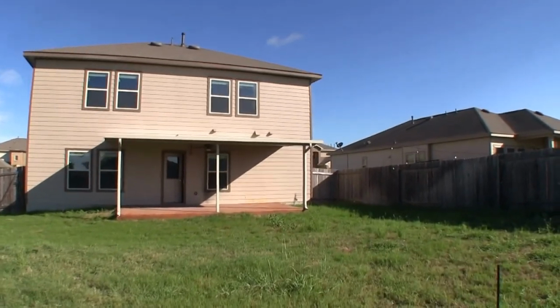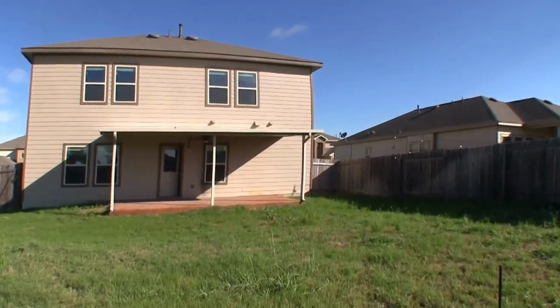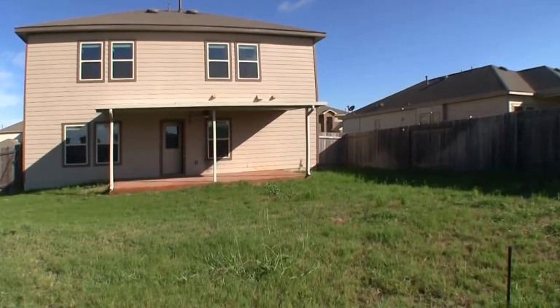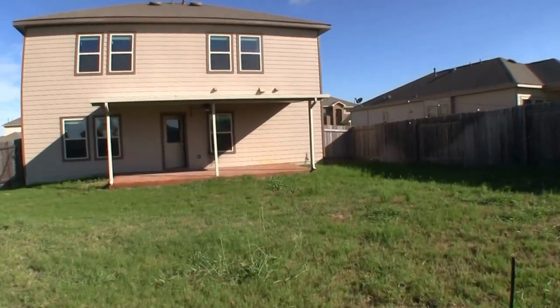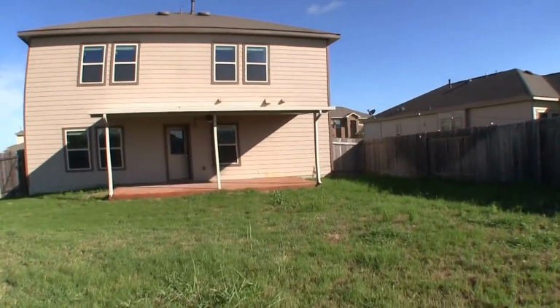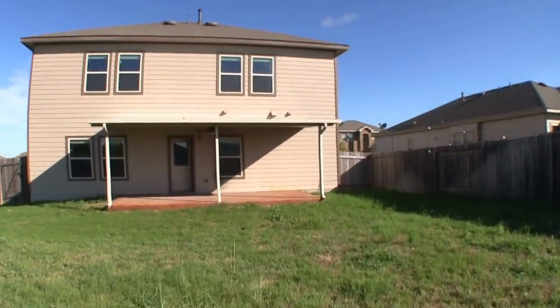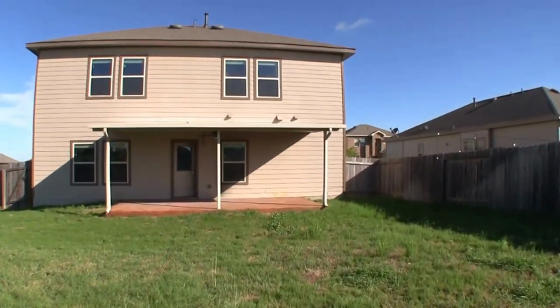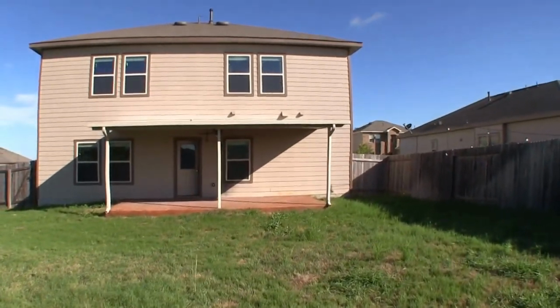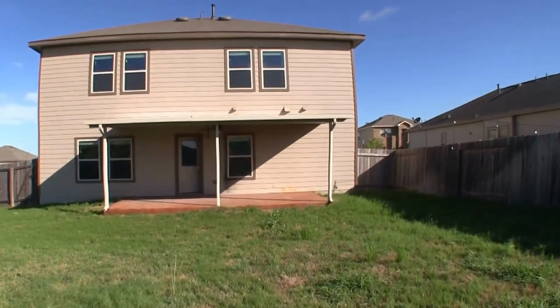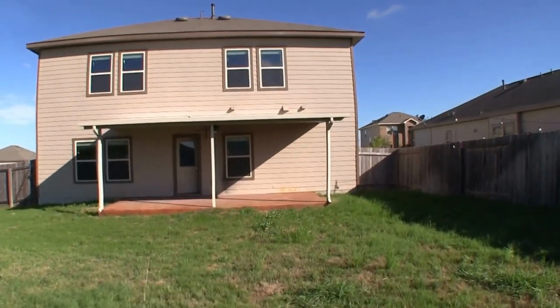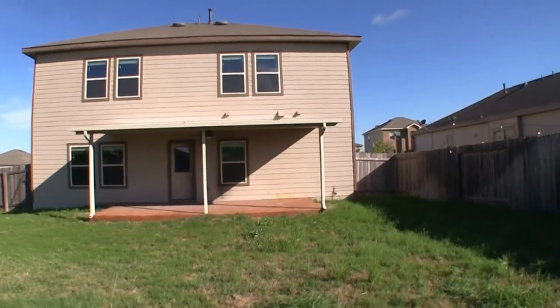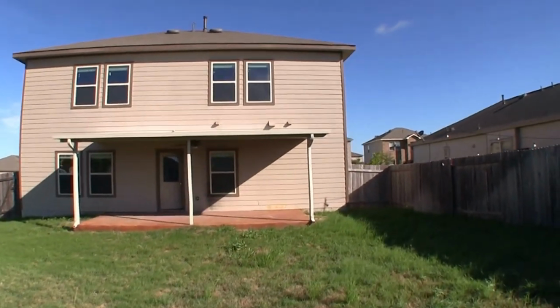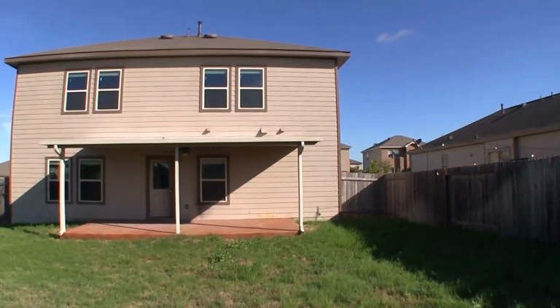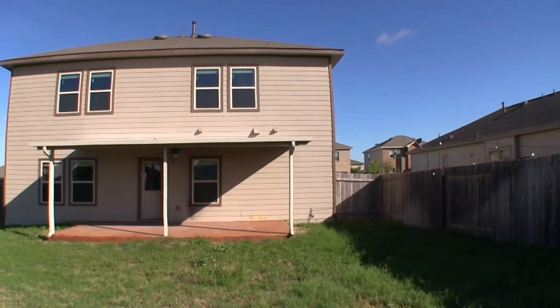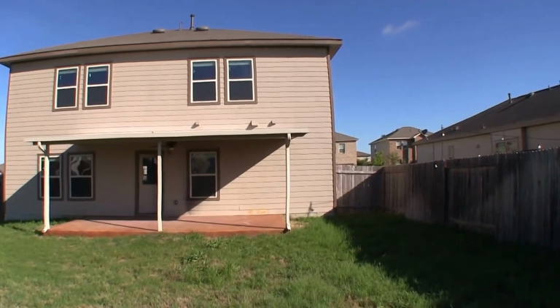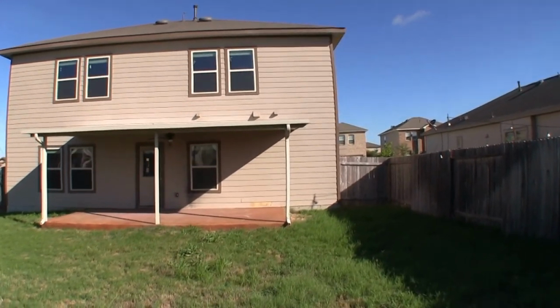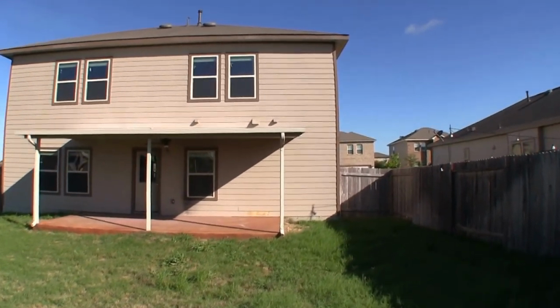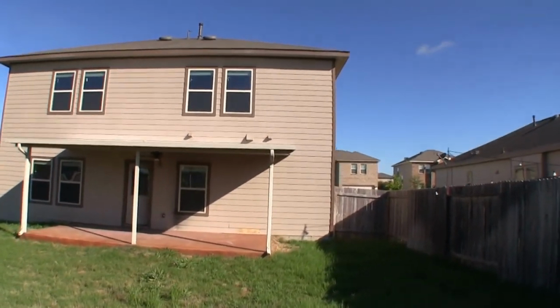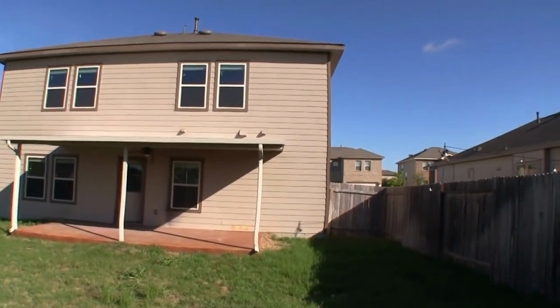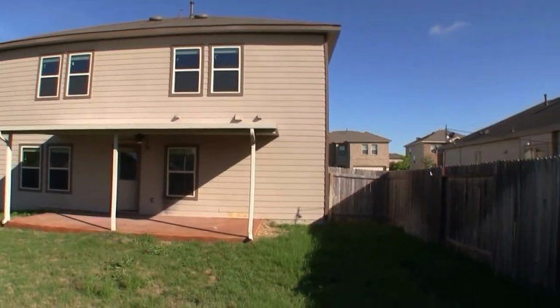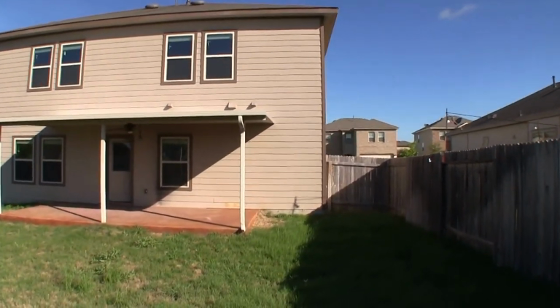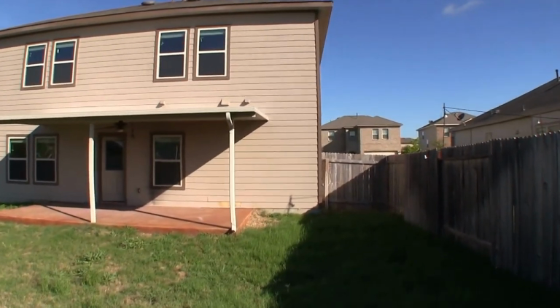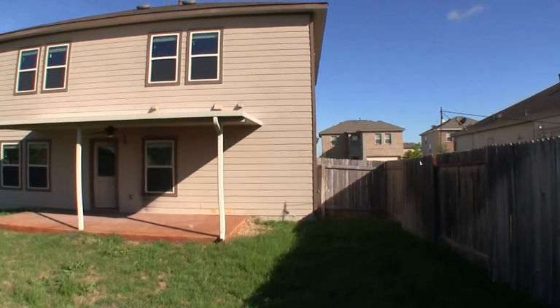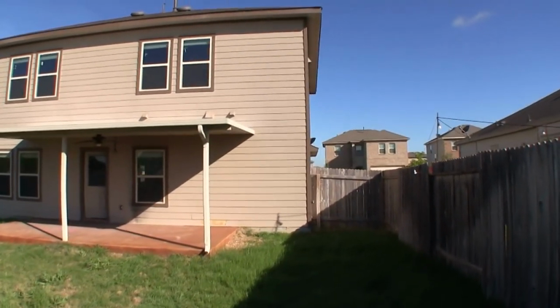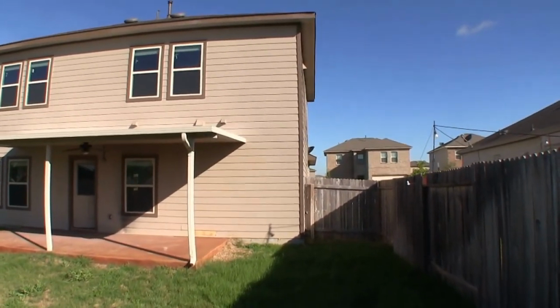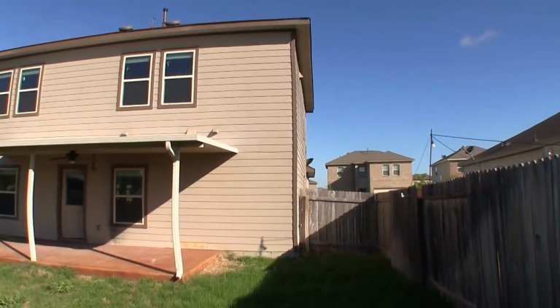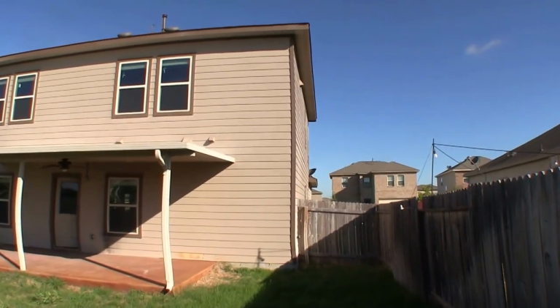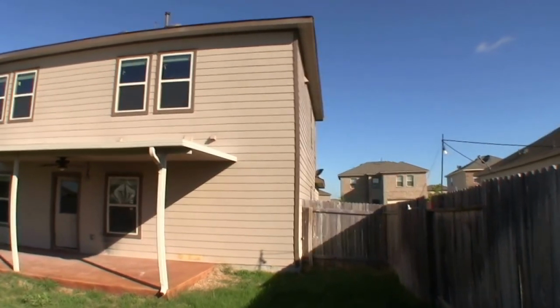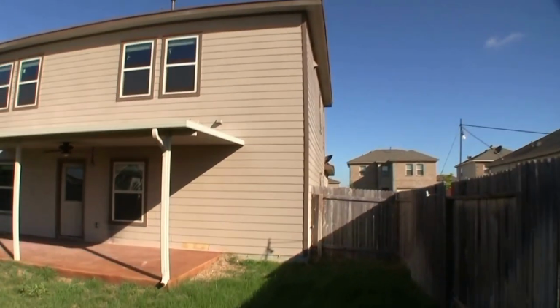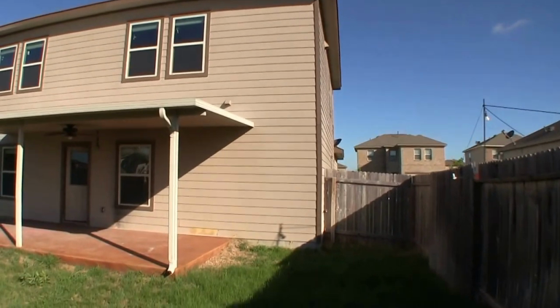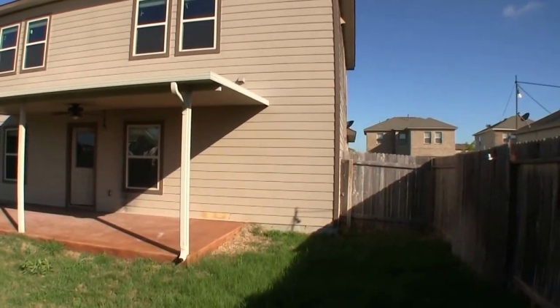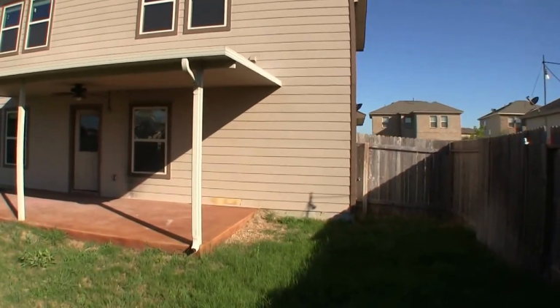Great buy for the money. Not only that, but in the month of July 2017, HUD is doing a $100 down payment for owner-occupant buyers getting an FHA loan to buy this home.